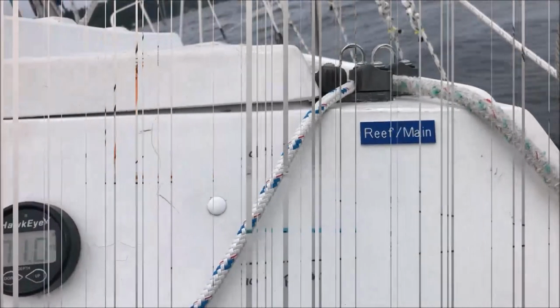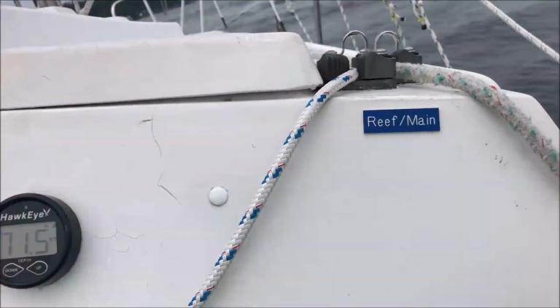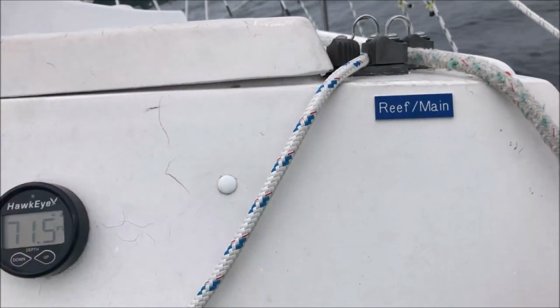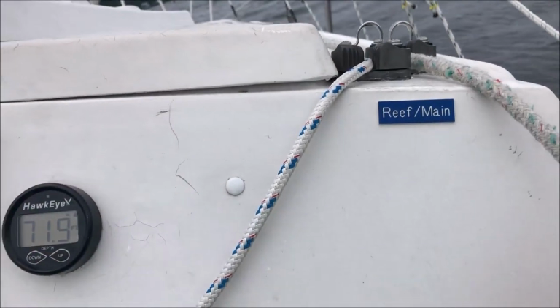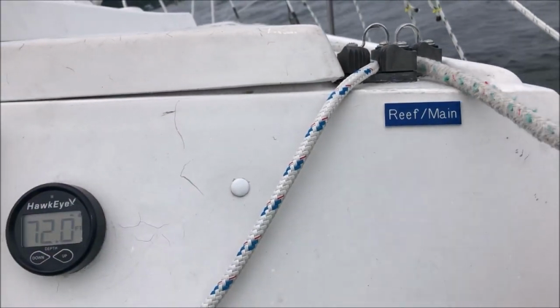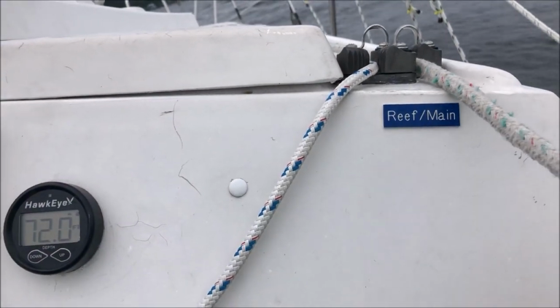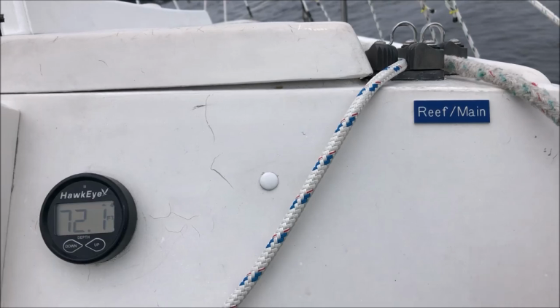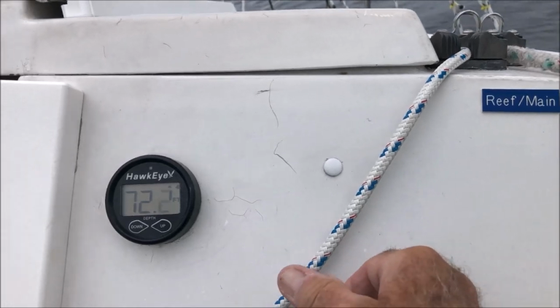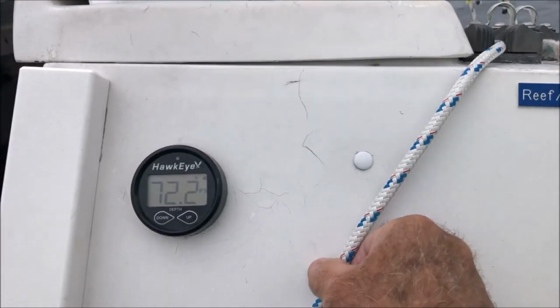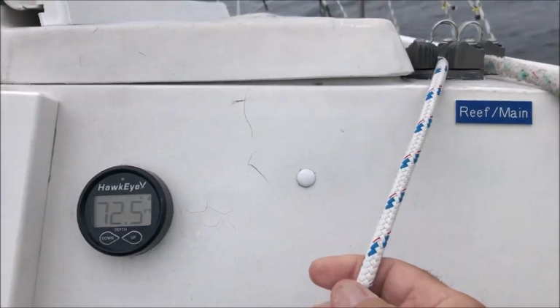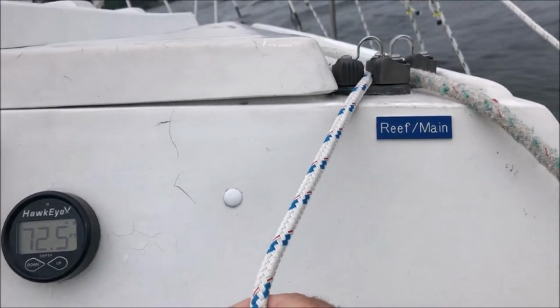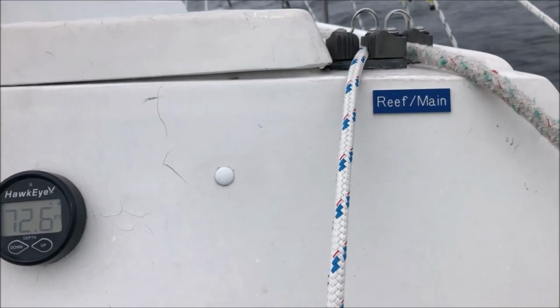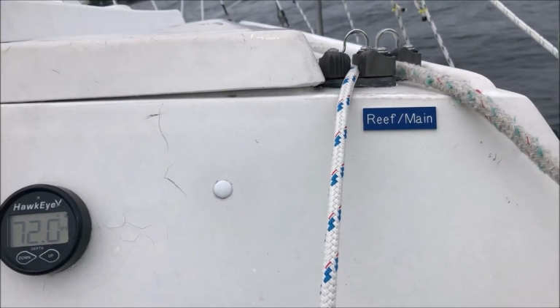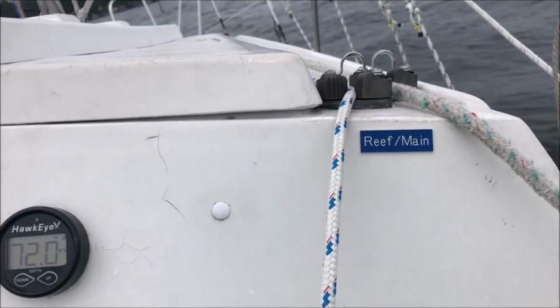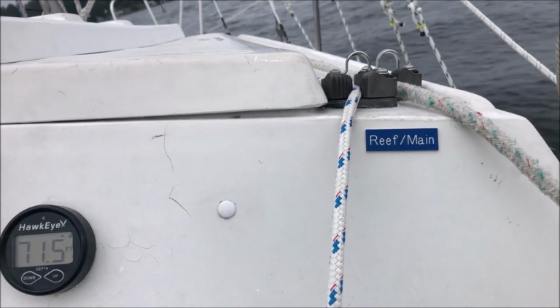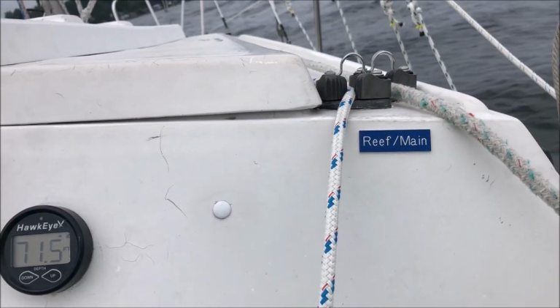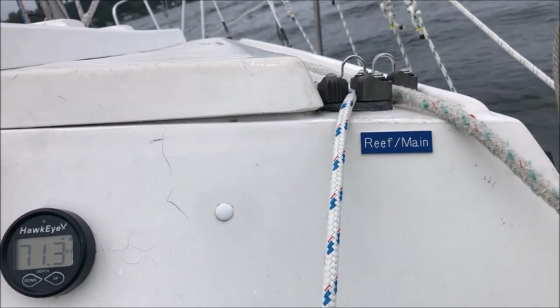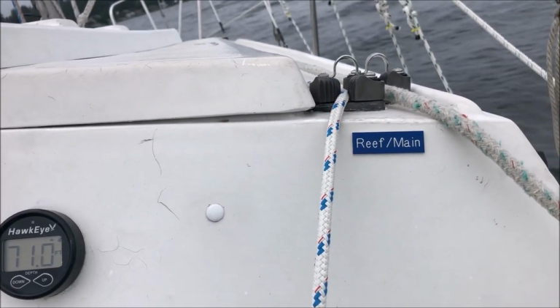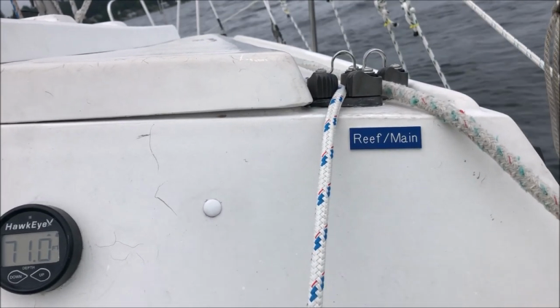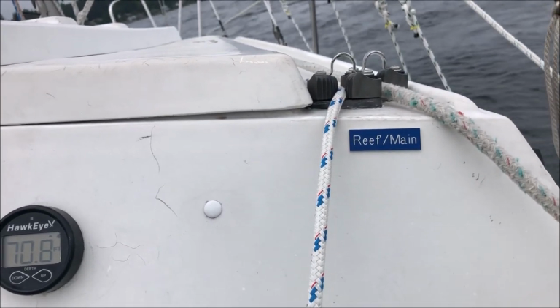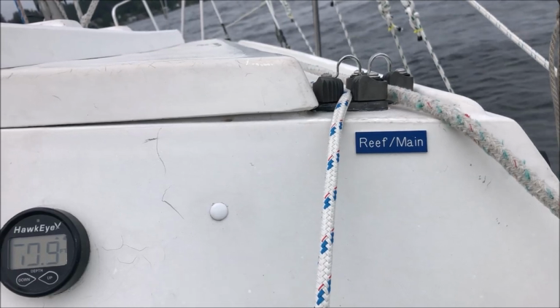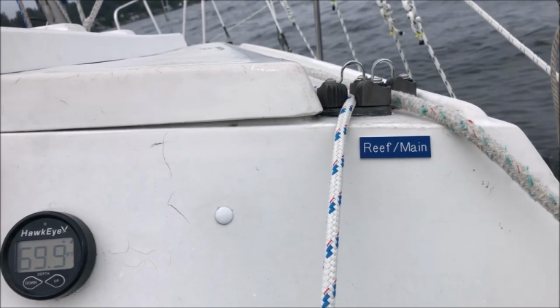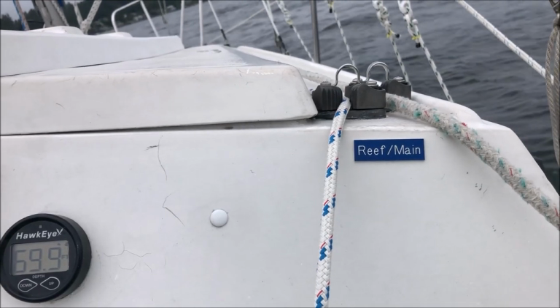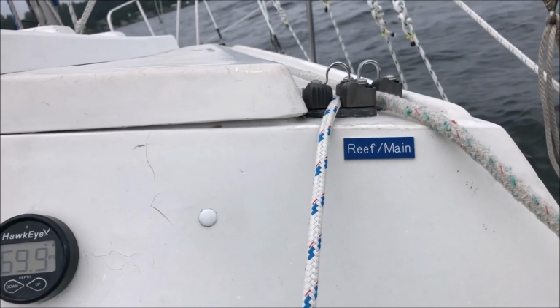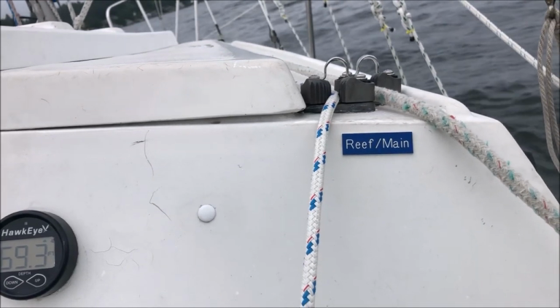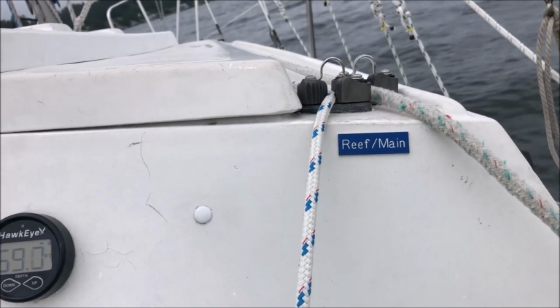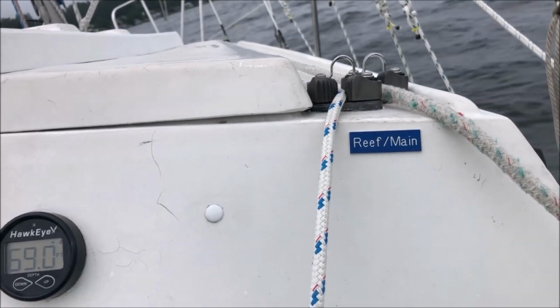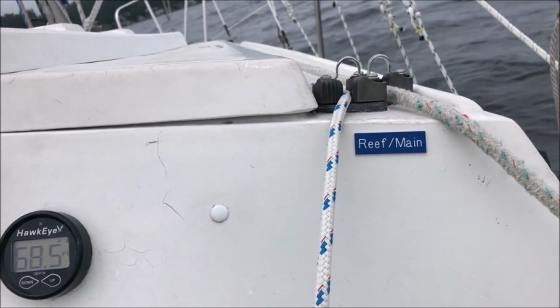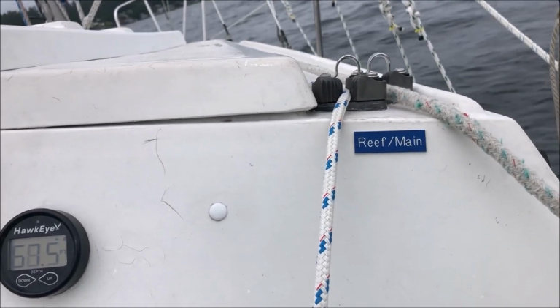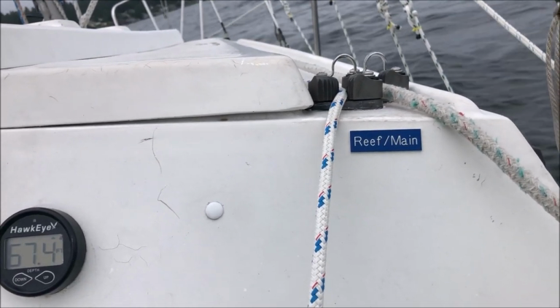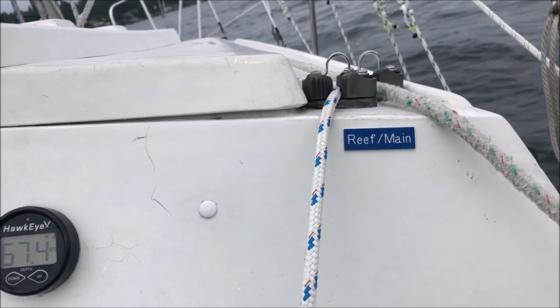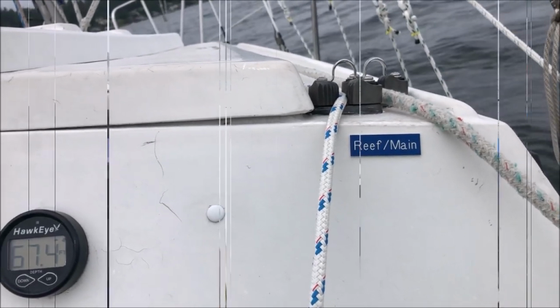After that, we'll come over here and let the main down, take up on the reef line, and once we get the sail down and get the reefed tack down nice and tight, then we'll deal with the boom.